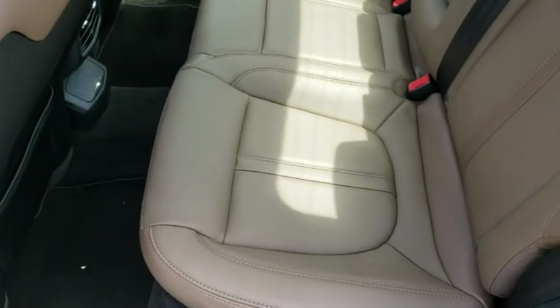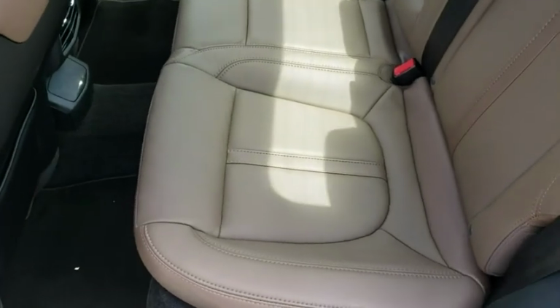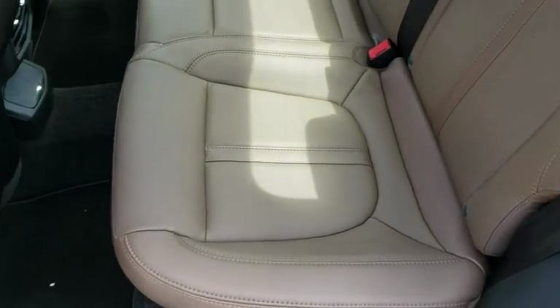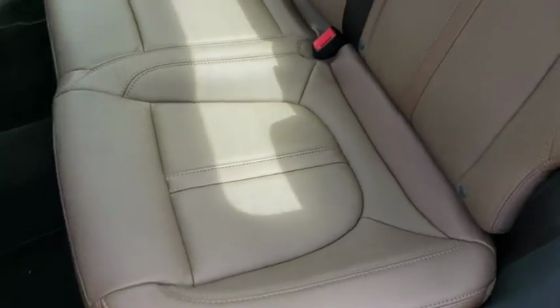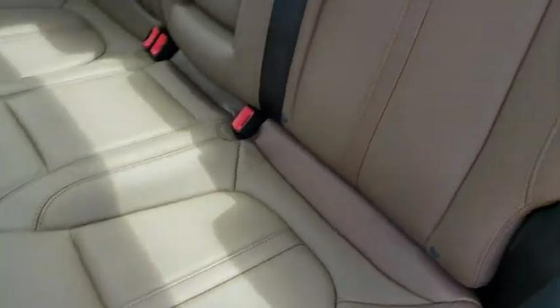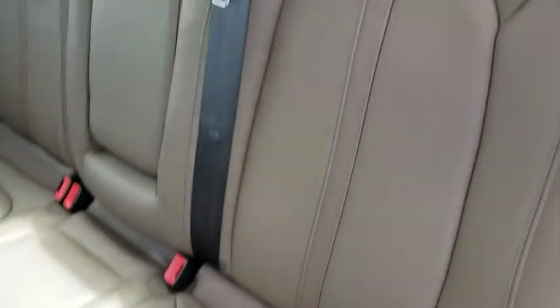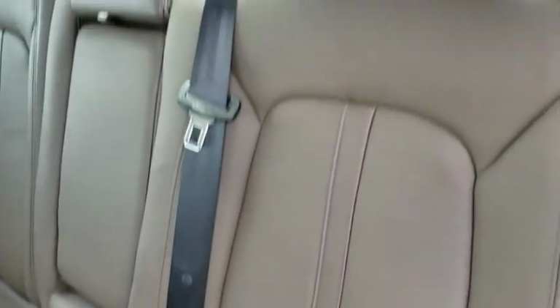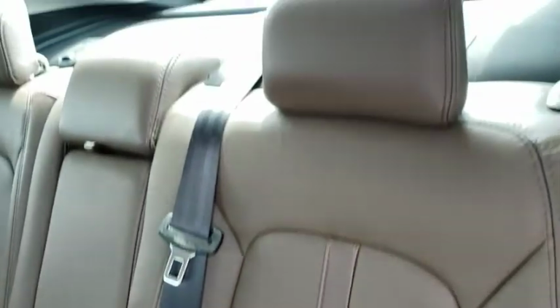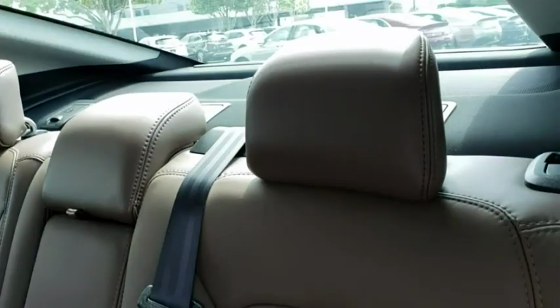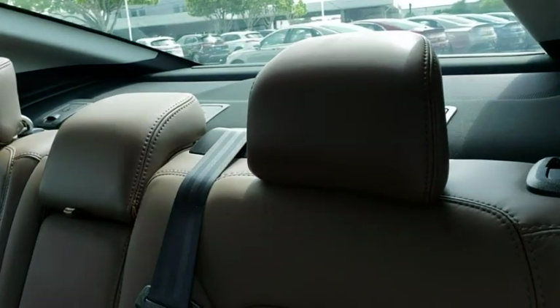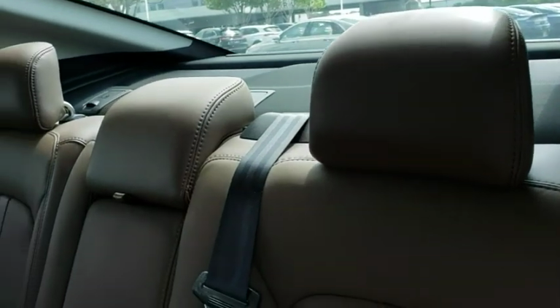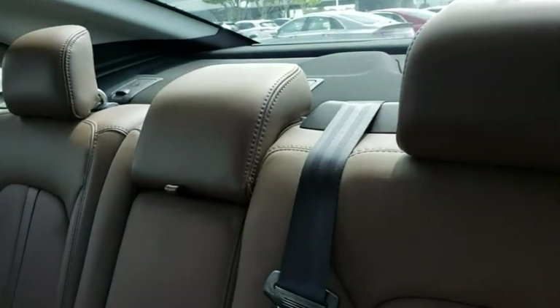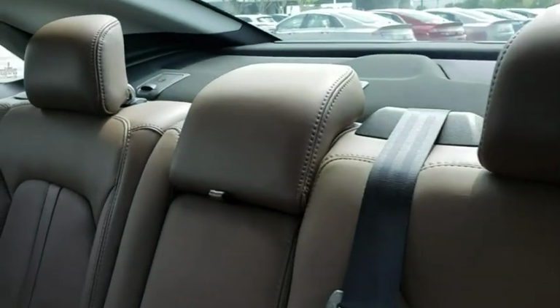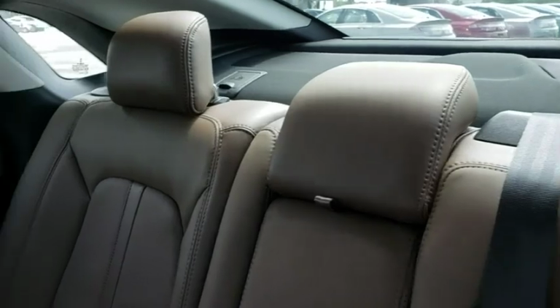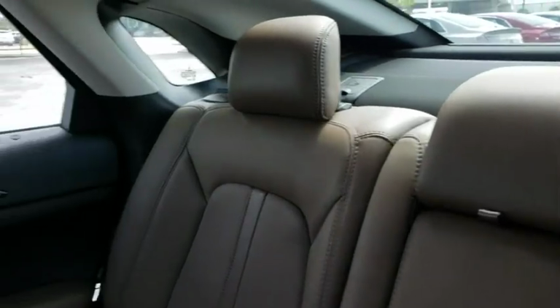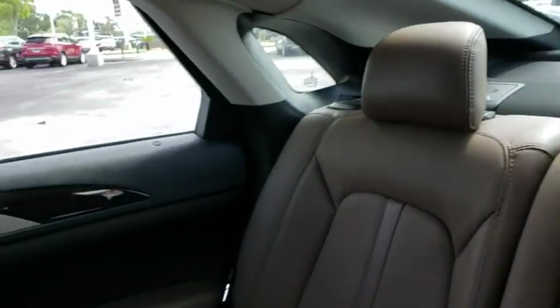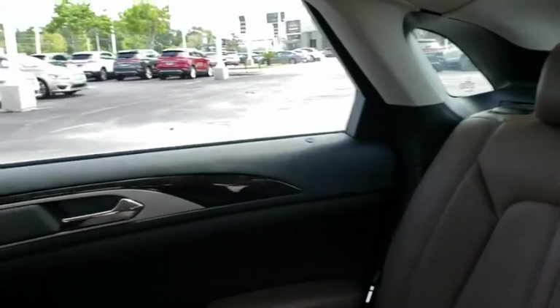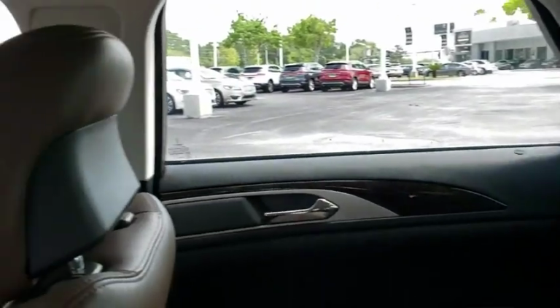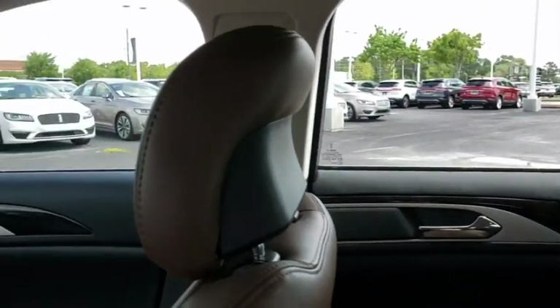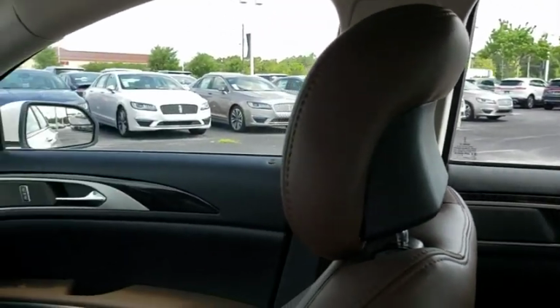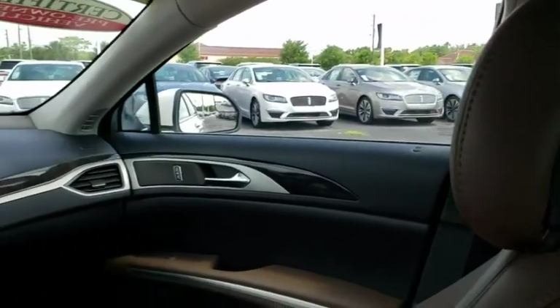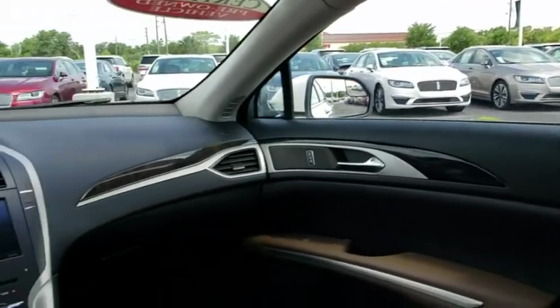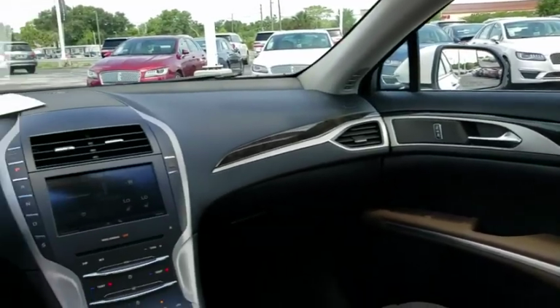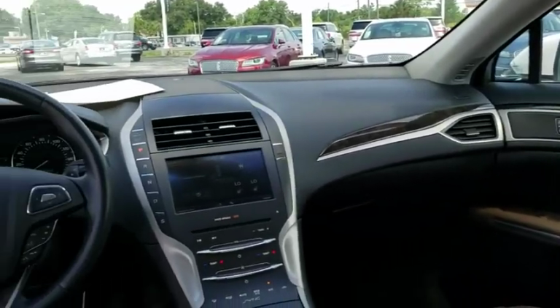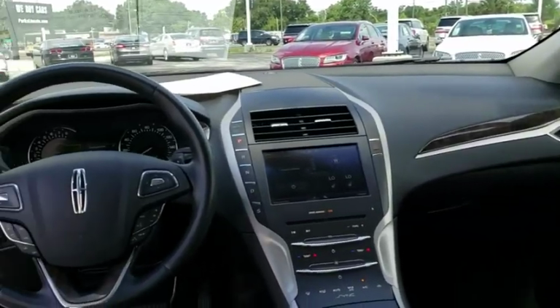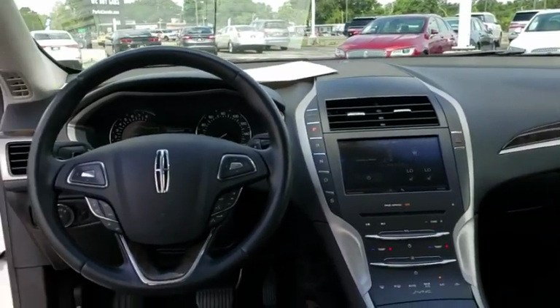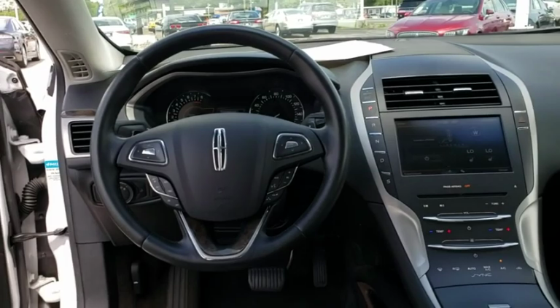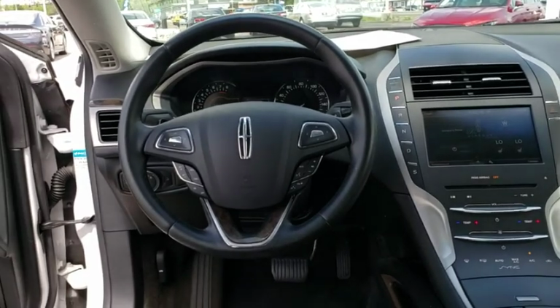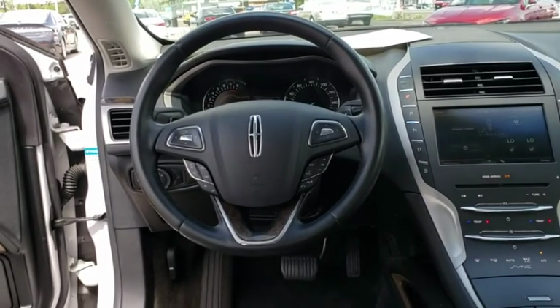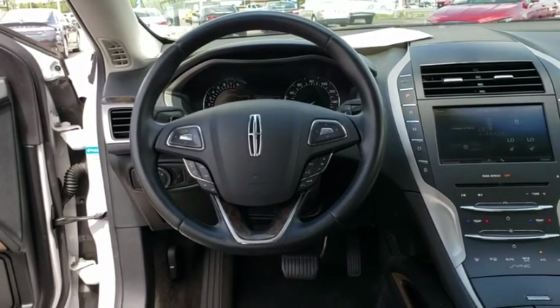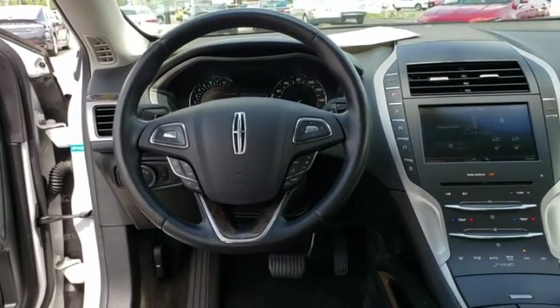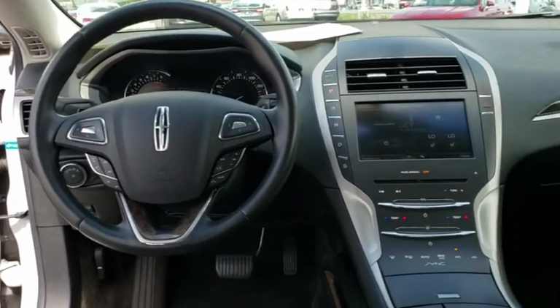Leather wrapped steering wheel, adjustable steering wheel, power steering, floor mats, aluminum wheels, keyless start, auto dimming rear view mirror, cruise control, four-wheel disc brakes, AM FM stereo radio.